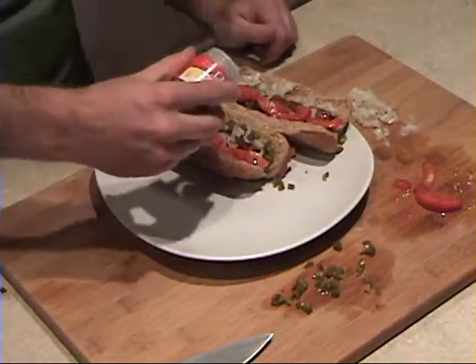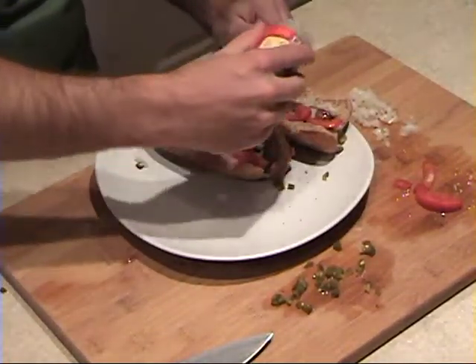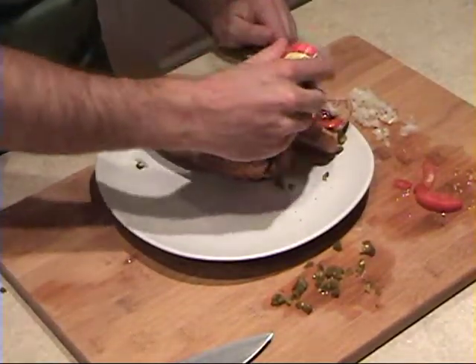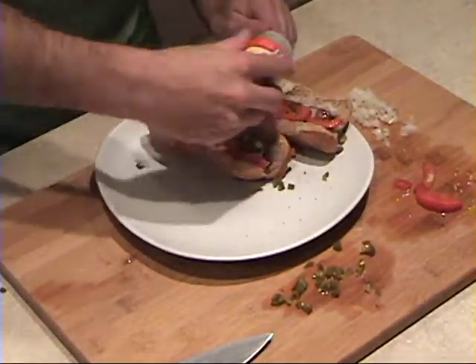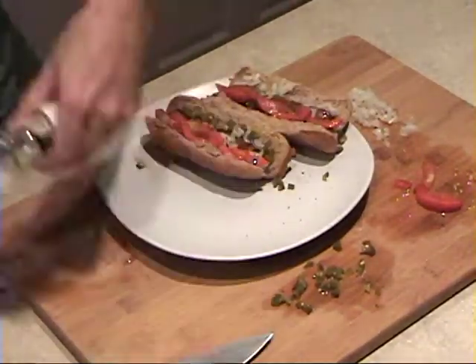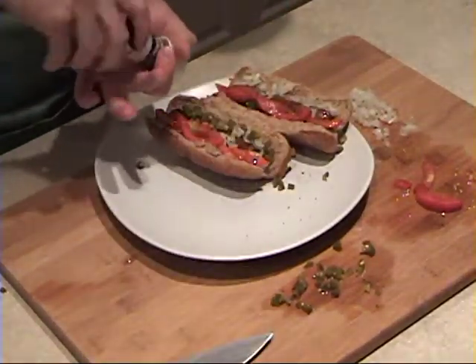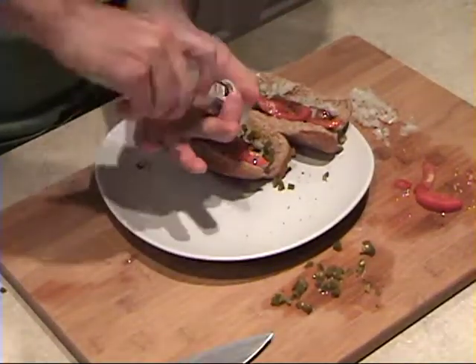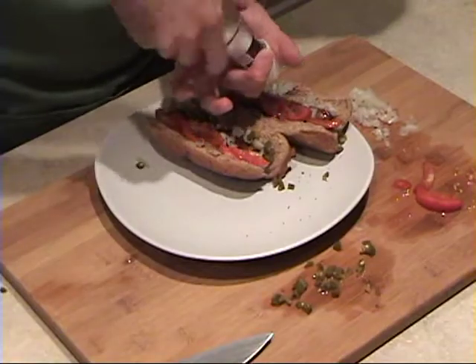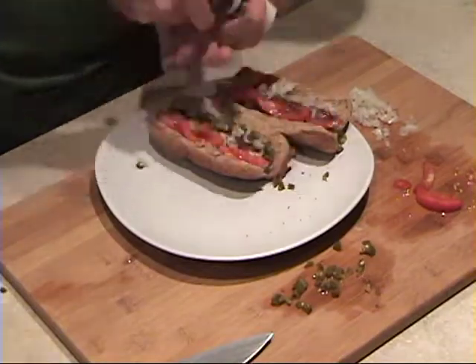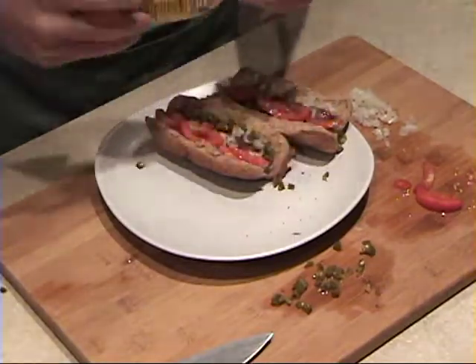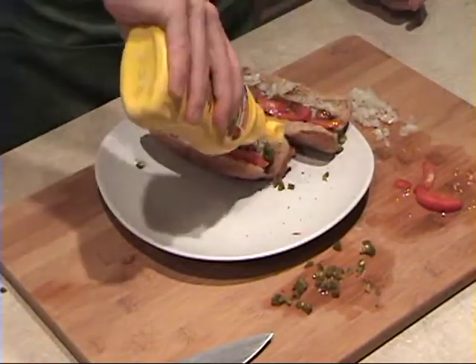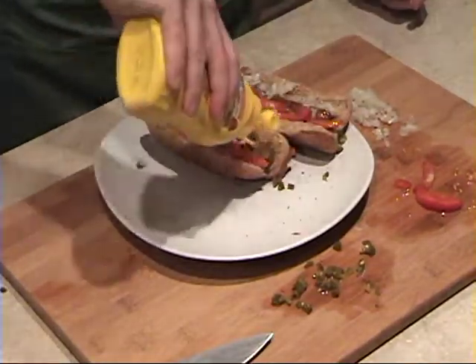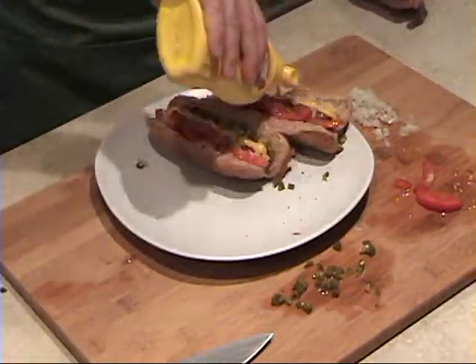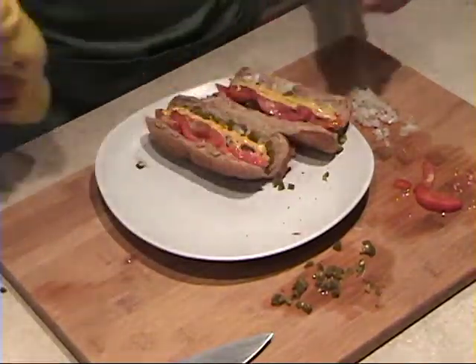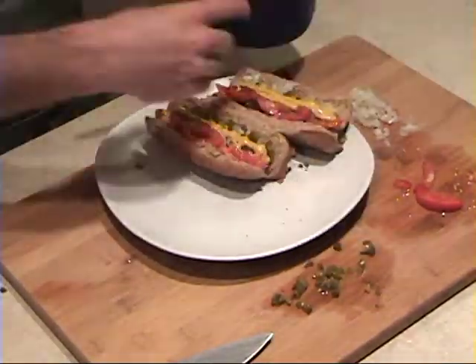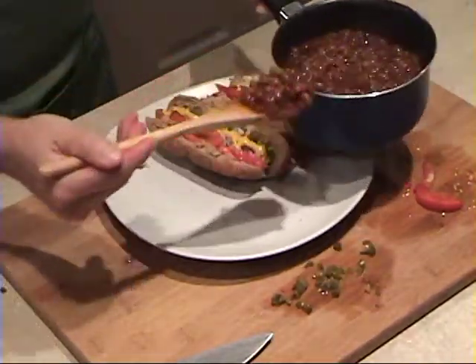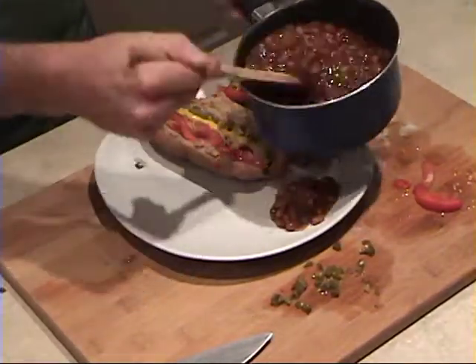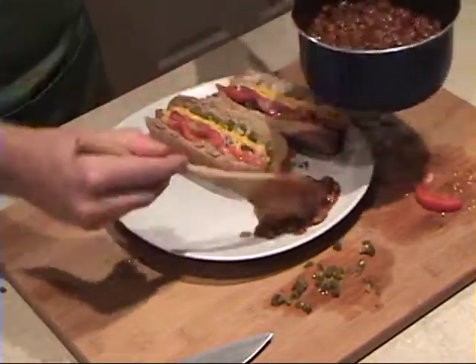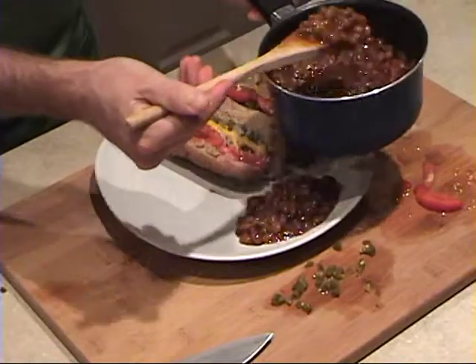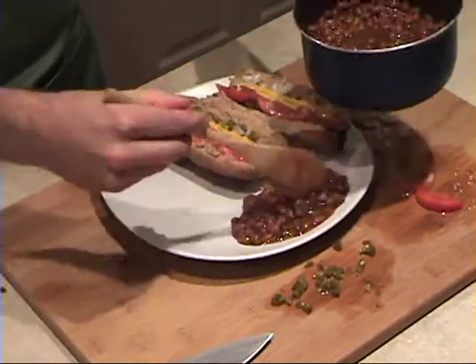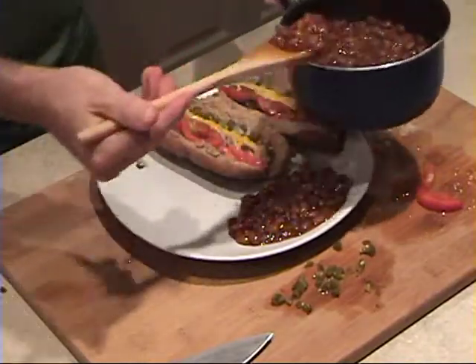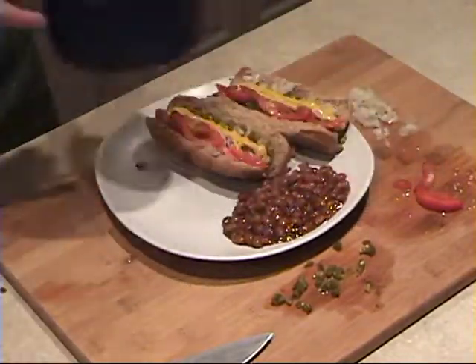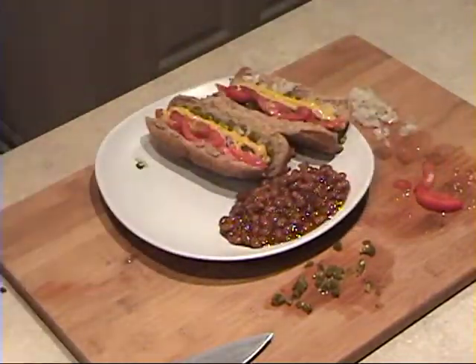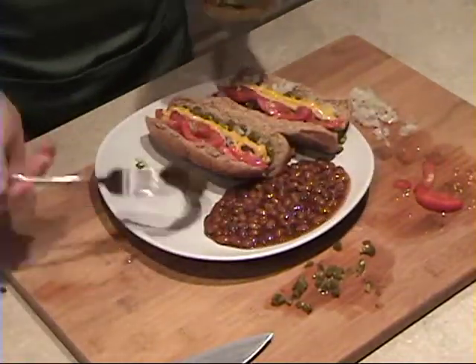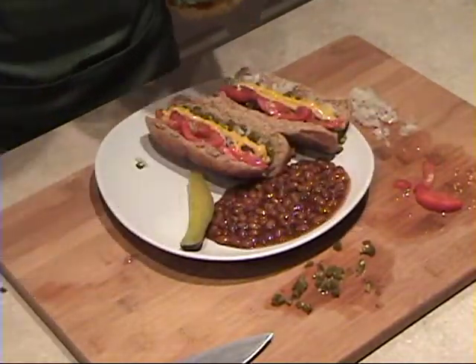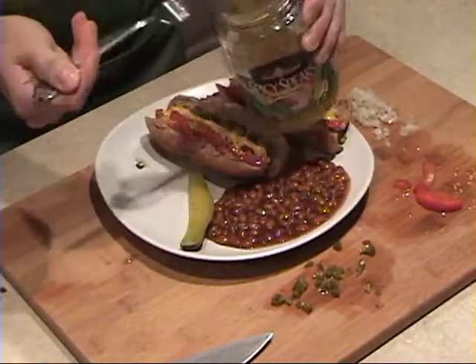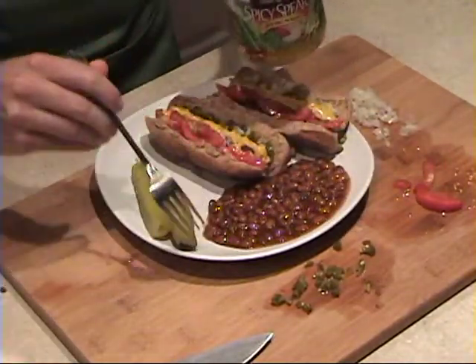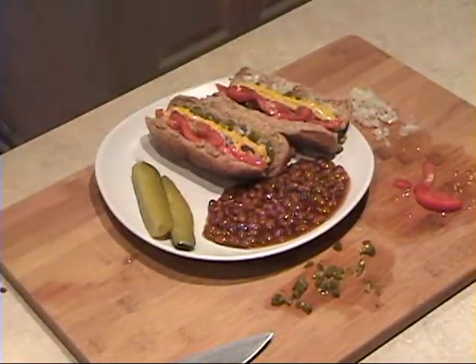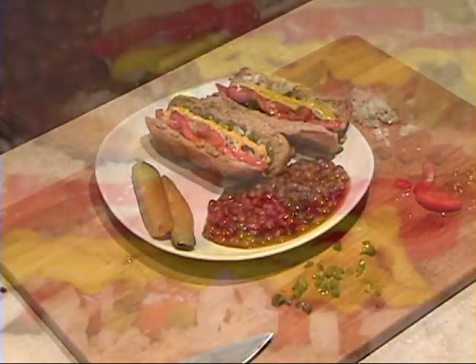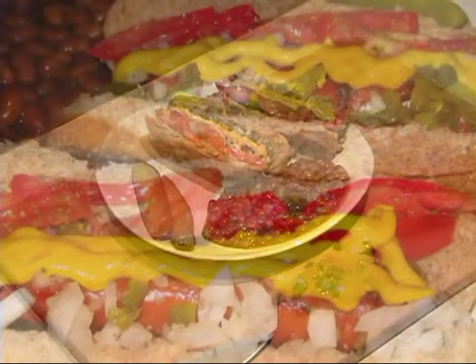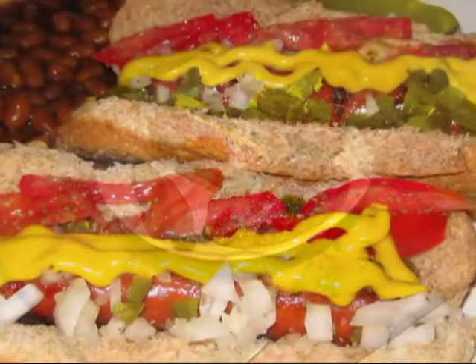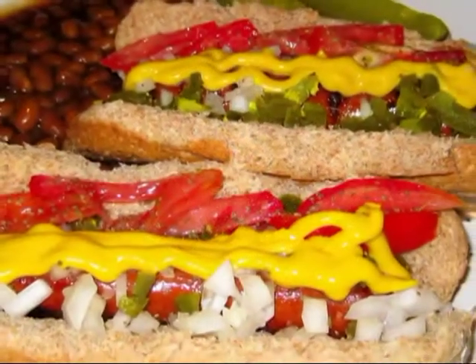Normally you use celery salt. I only had celery seed and salt, so that certainly substitutes. Of course, some plain mustard, no ketchup, and a side of beans. Add a couple of kosher dill pickles to the side, and you've got yourself a classic American meal.